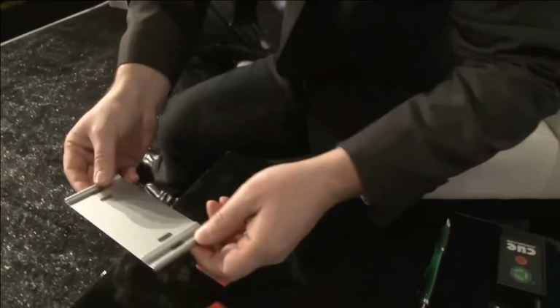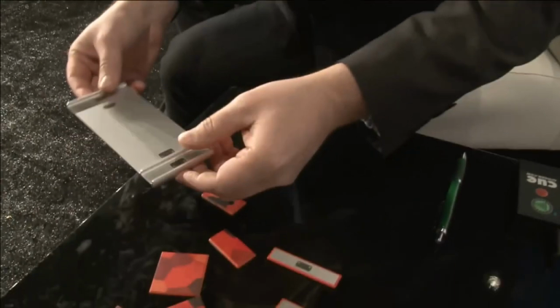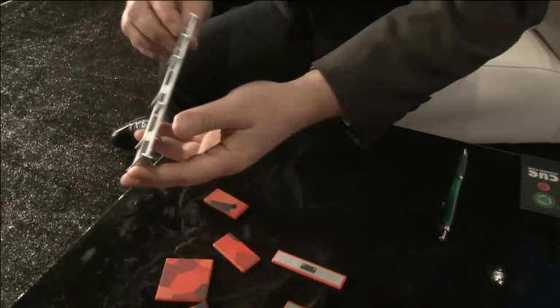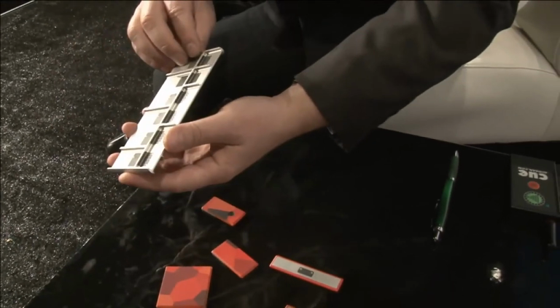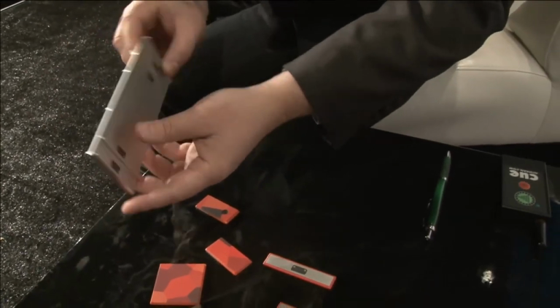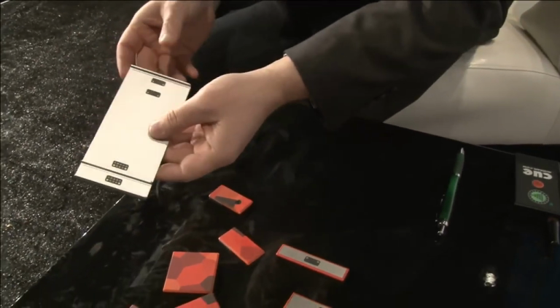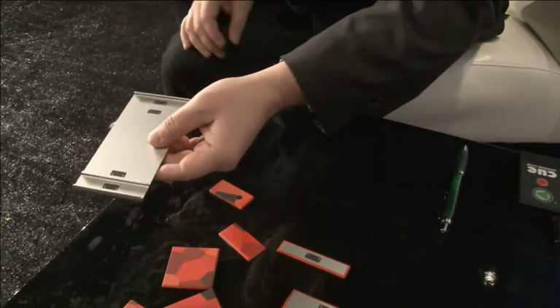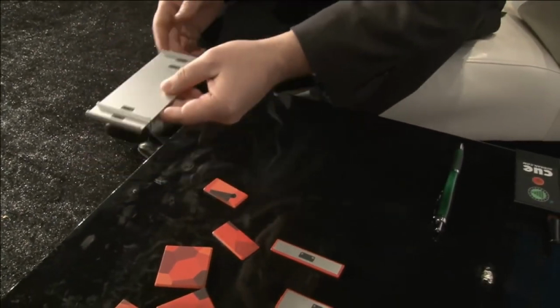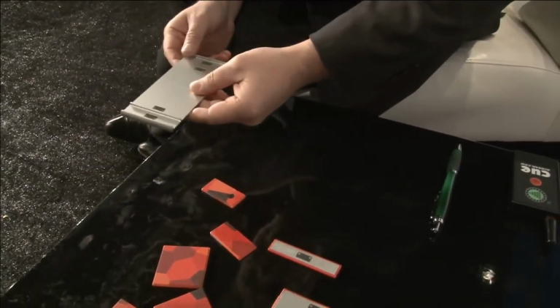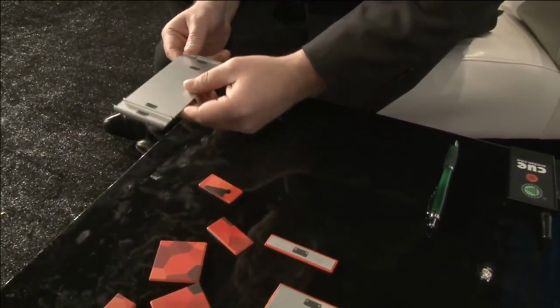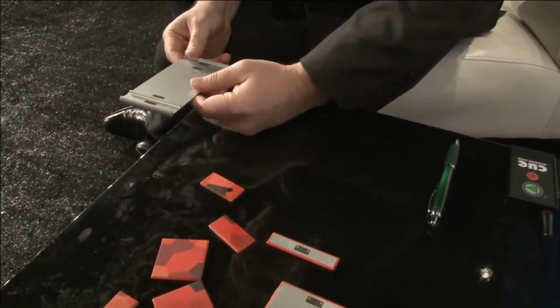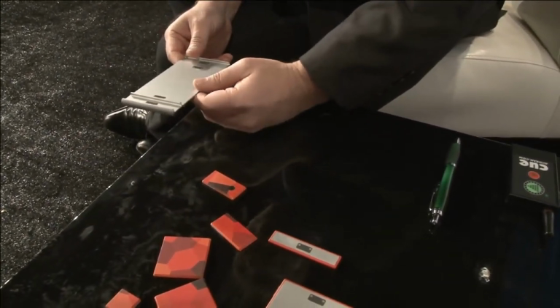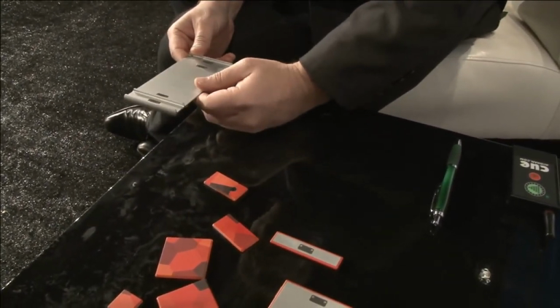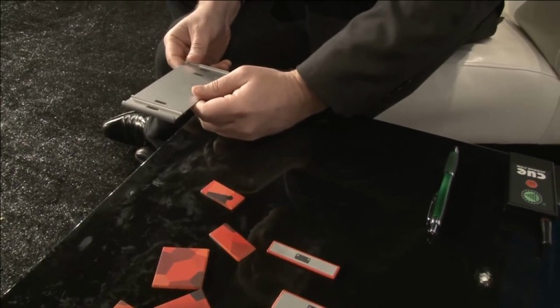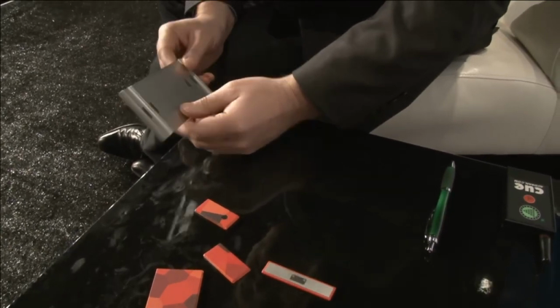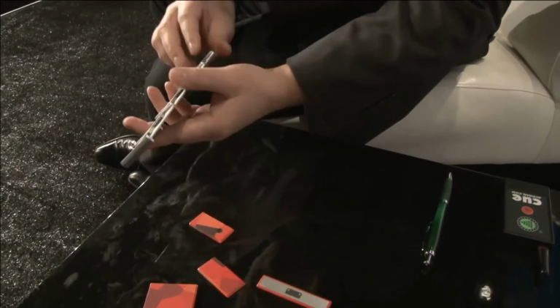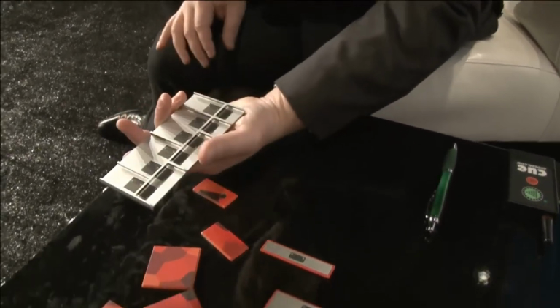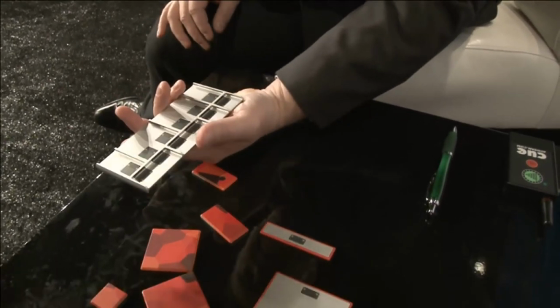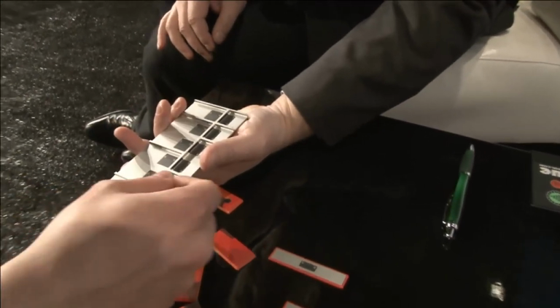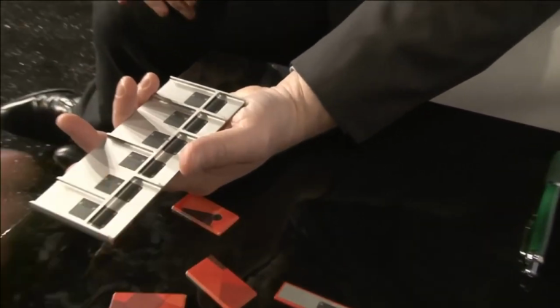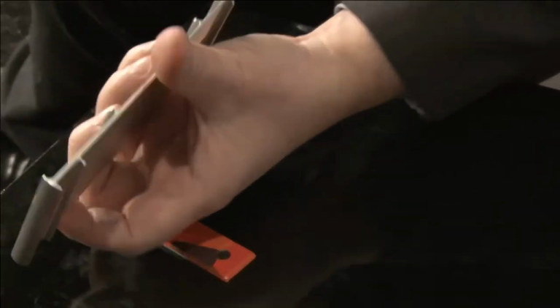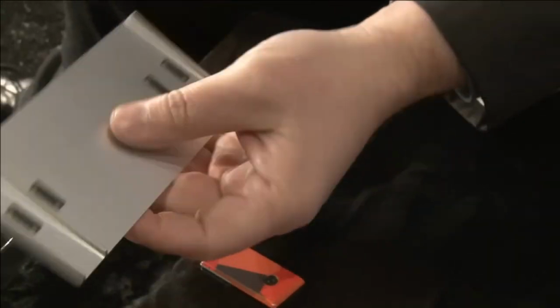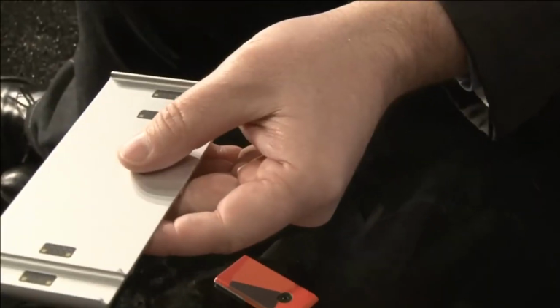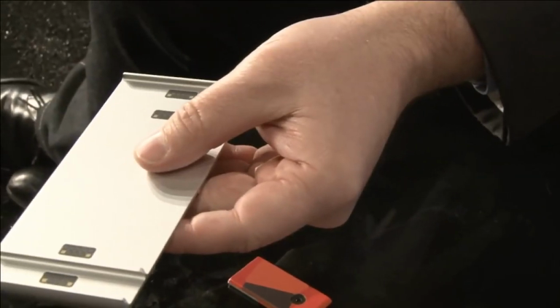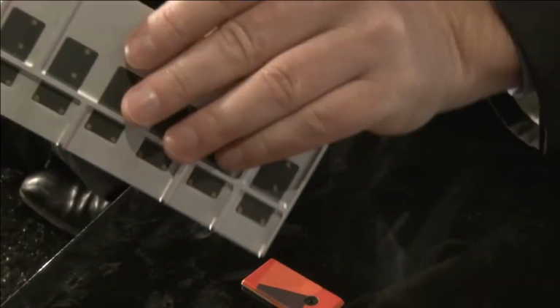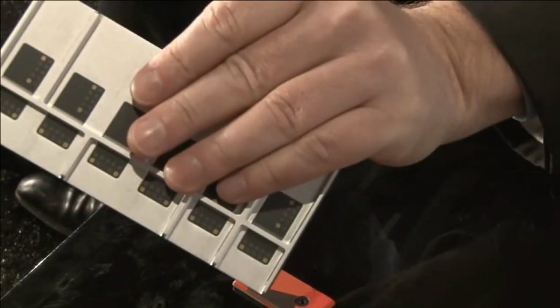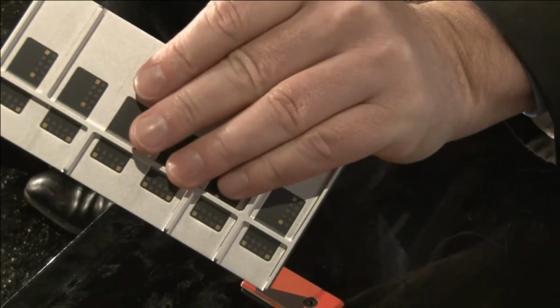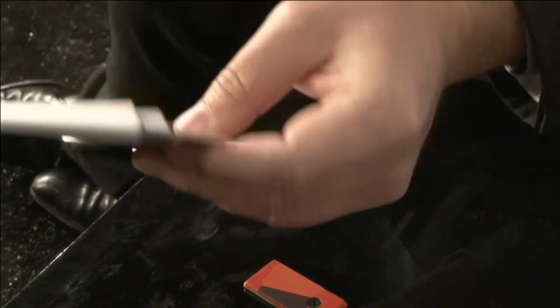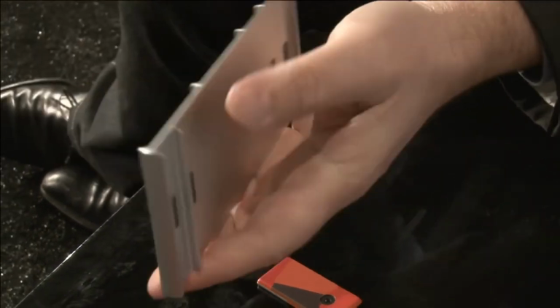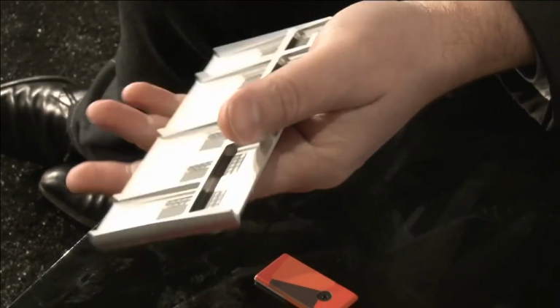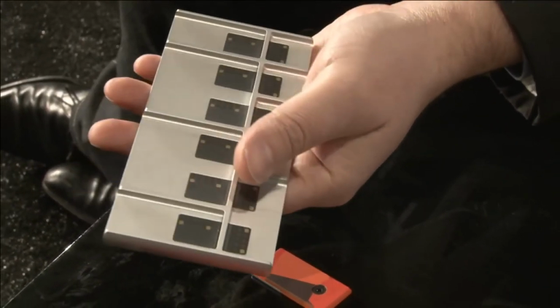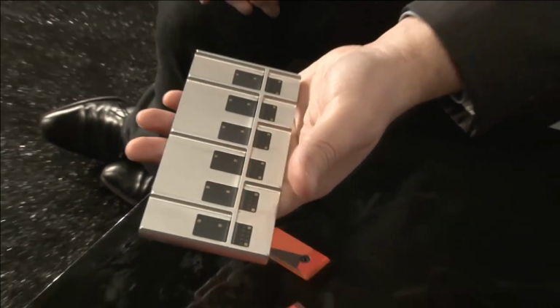So that's about a three-newton permanent magnet - very weak. It's just enough for you to put the modules in and be able to flip the device over without the modules falling out.